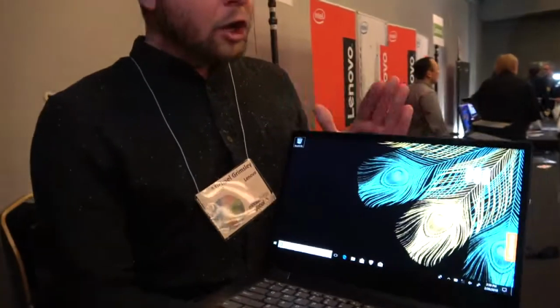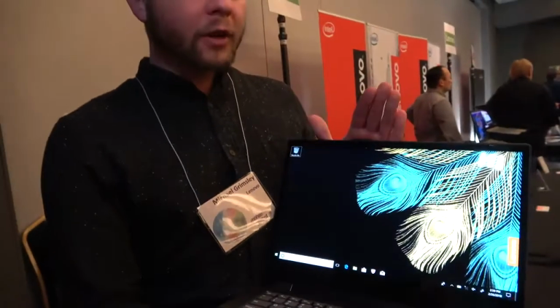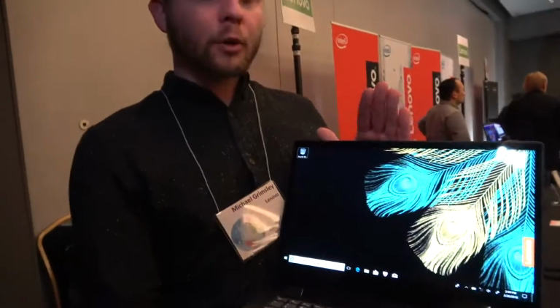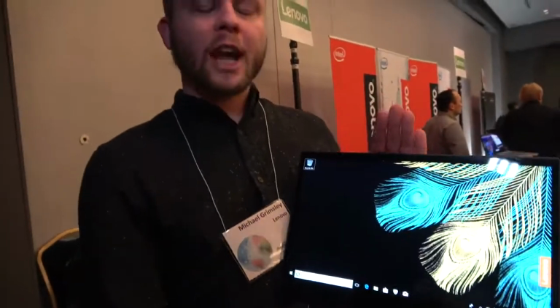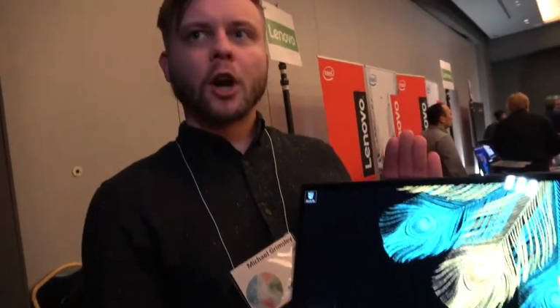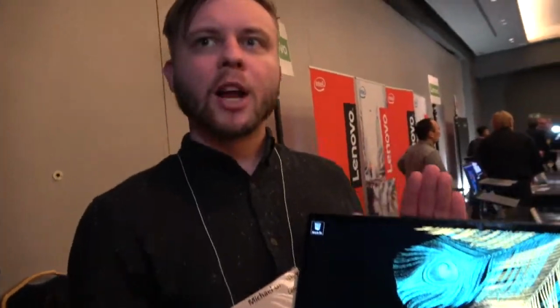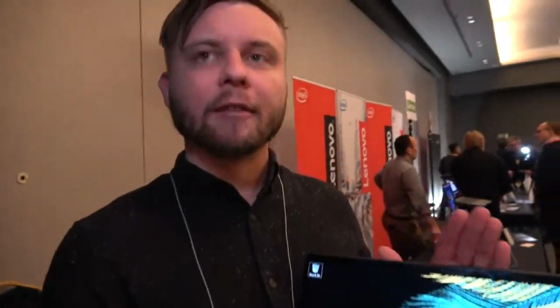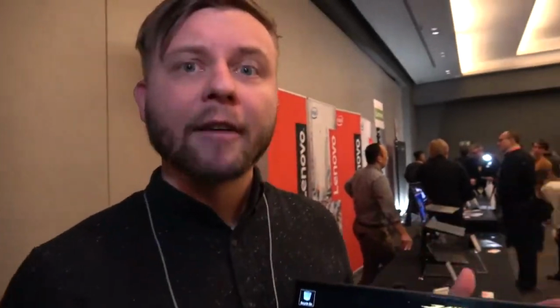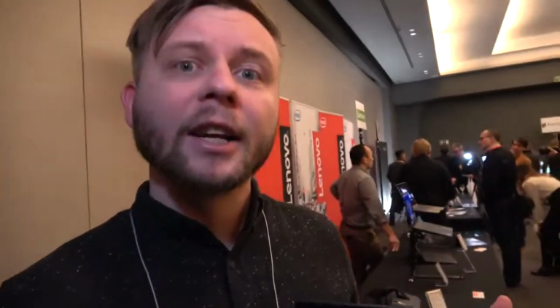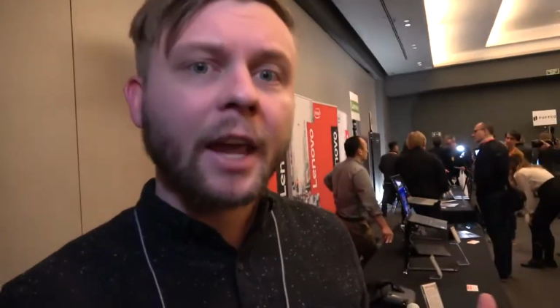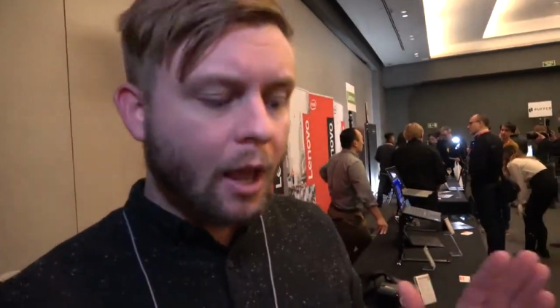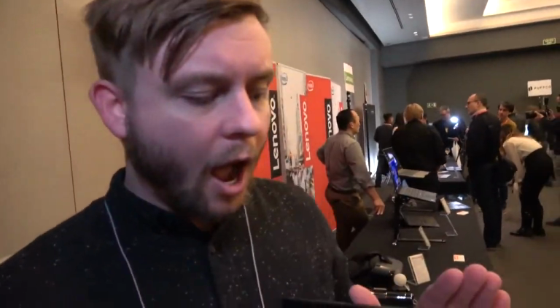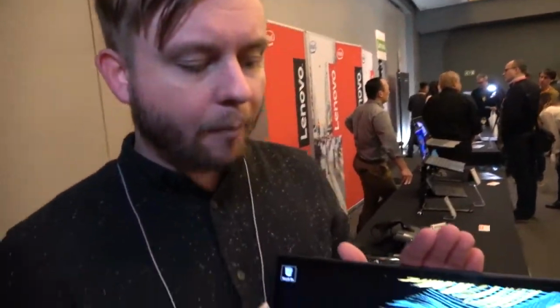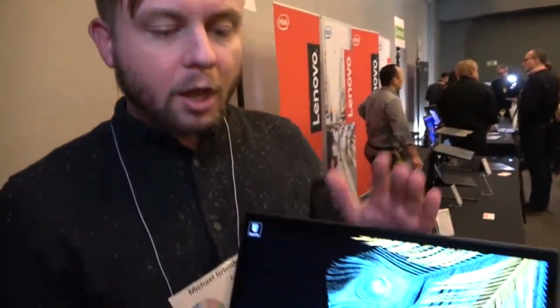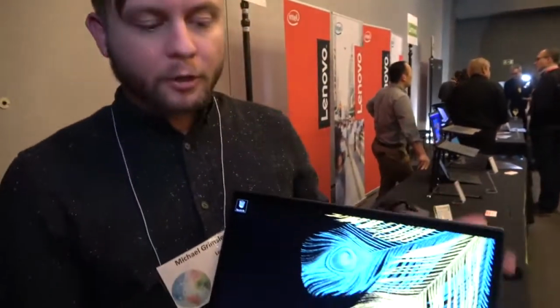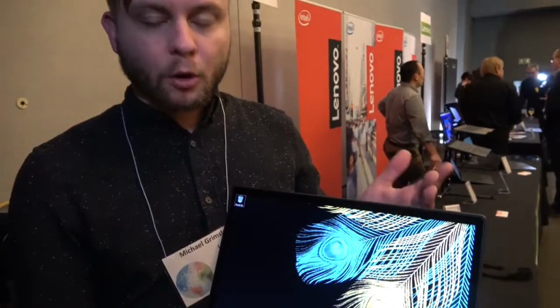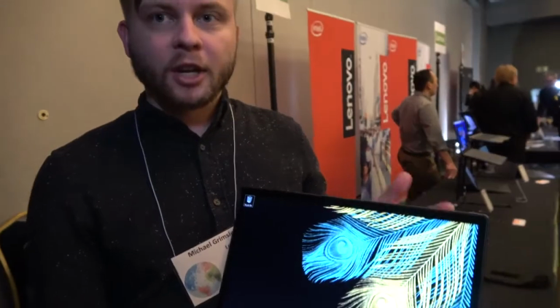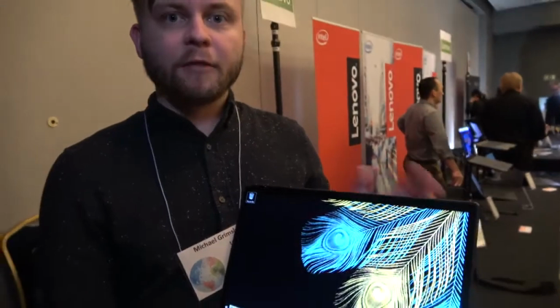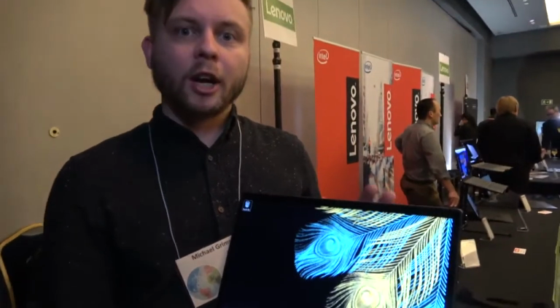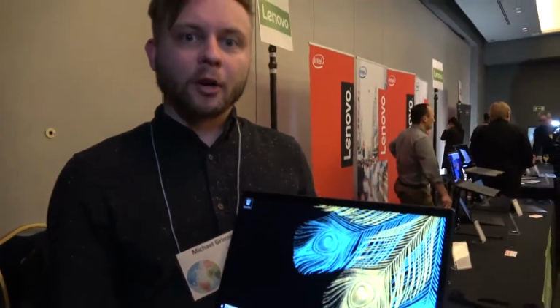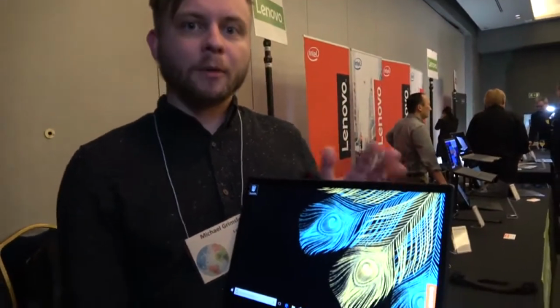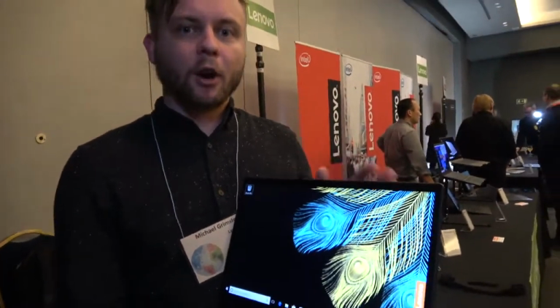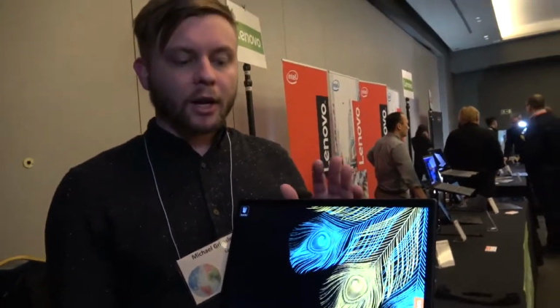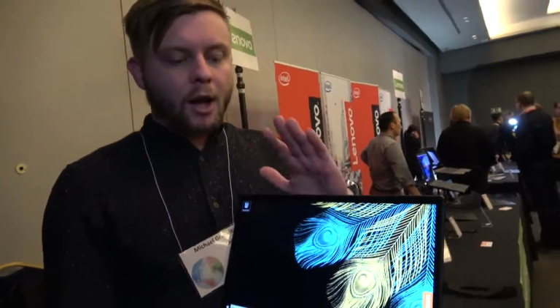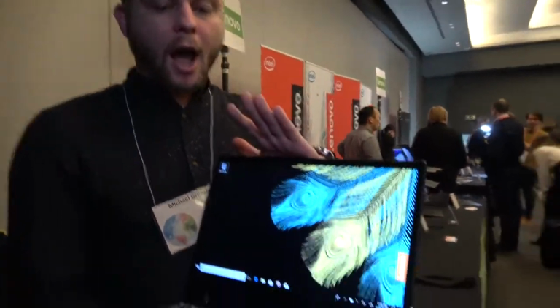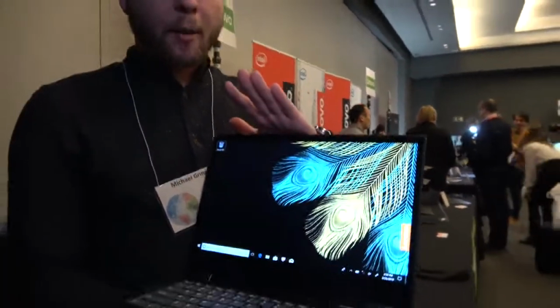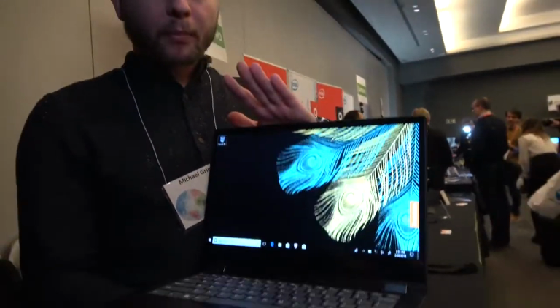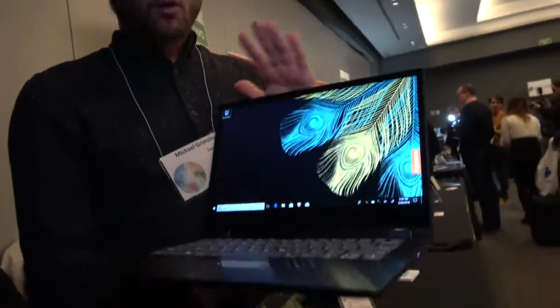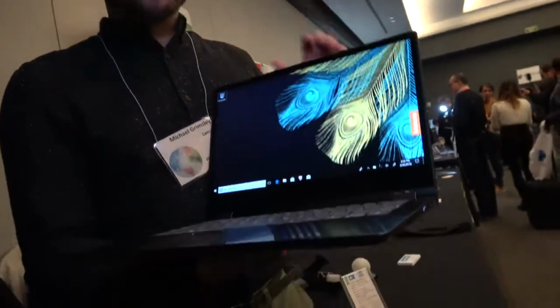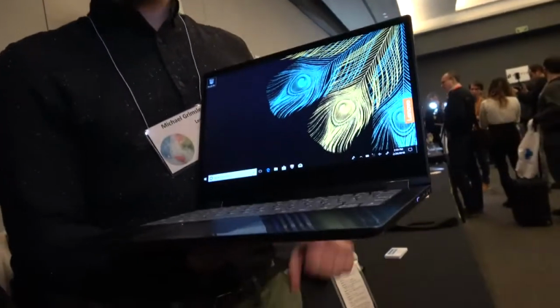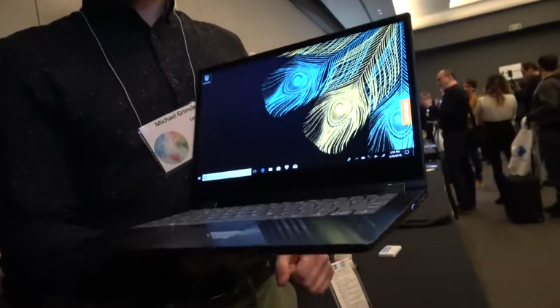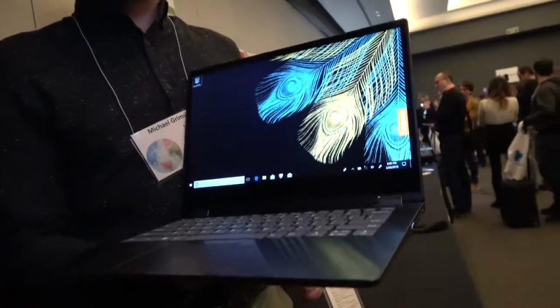For pricing, we're looking at a starting price of $599. You can configure it up or down depending on what features you'd like.